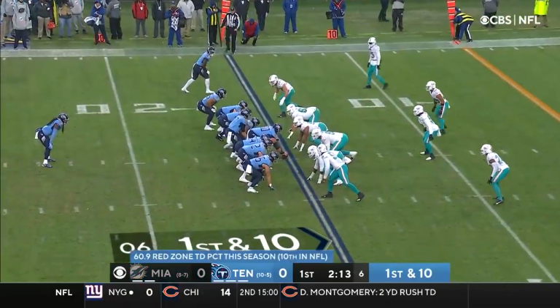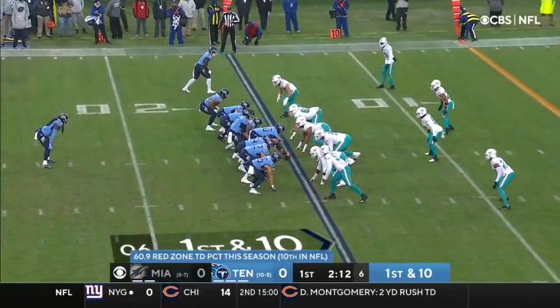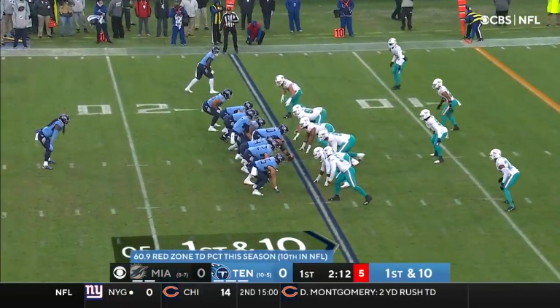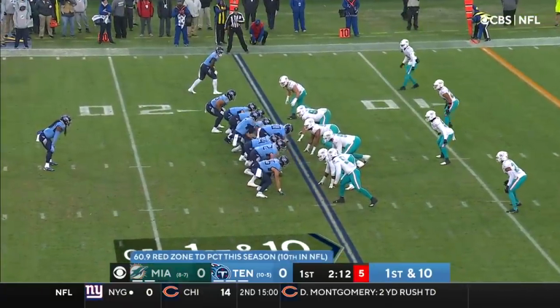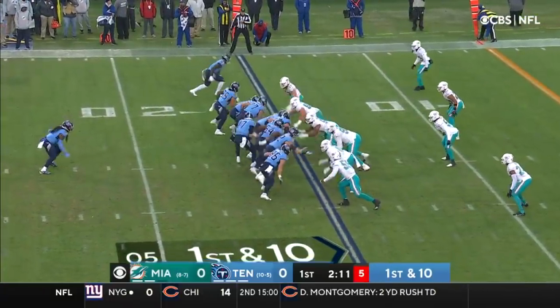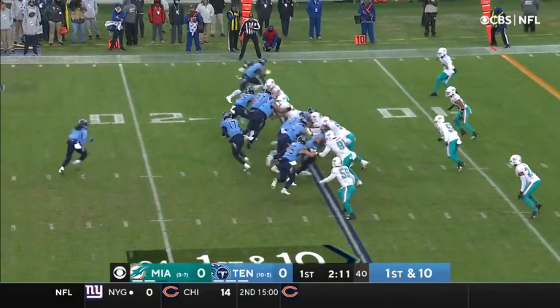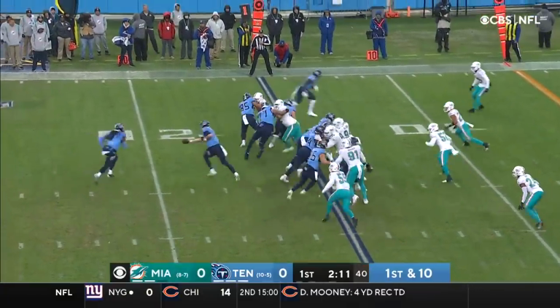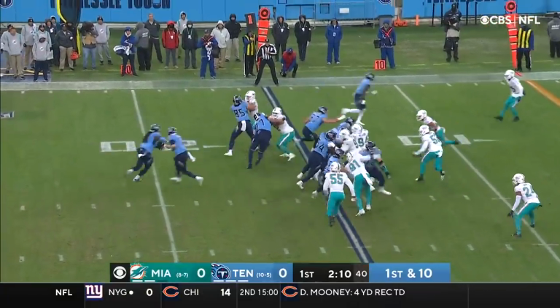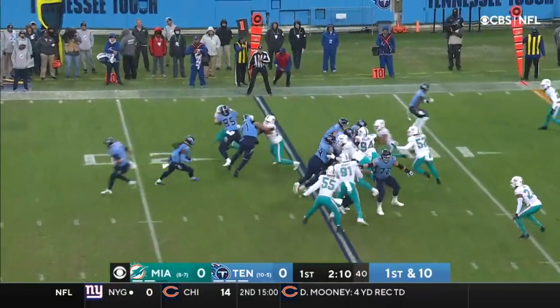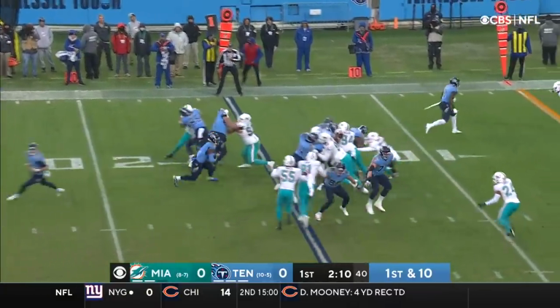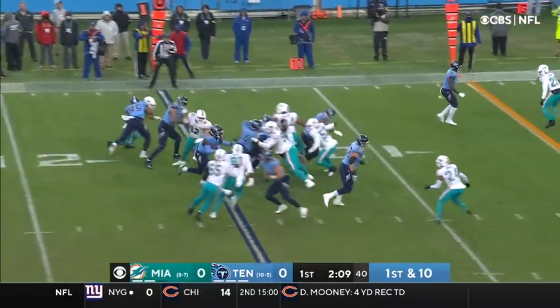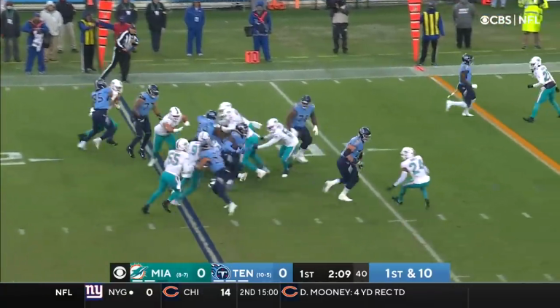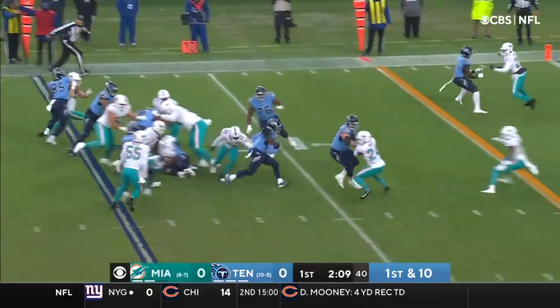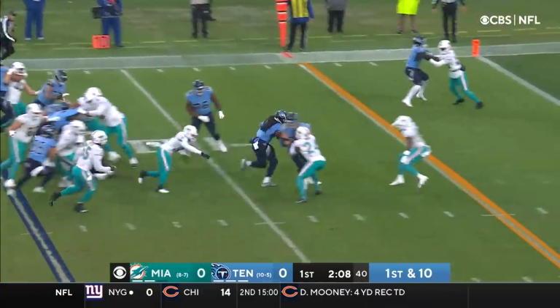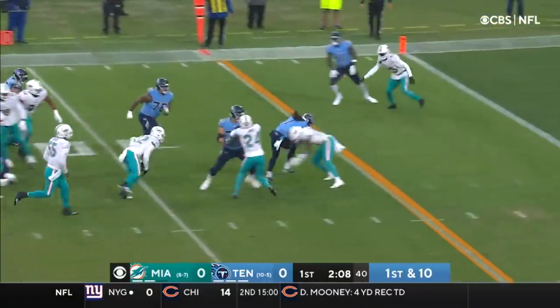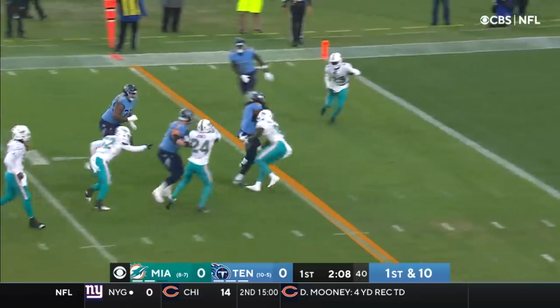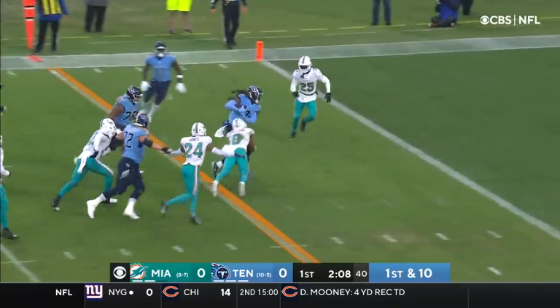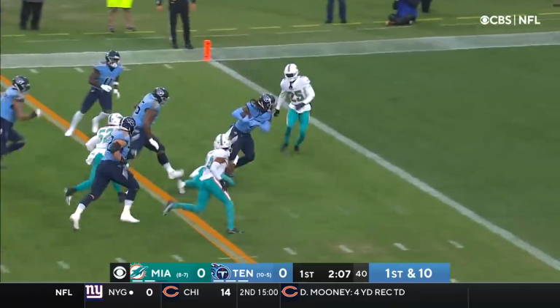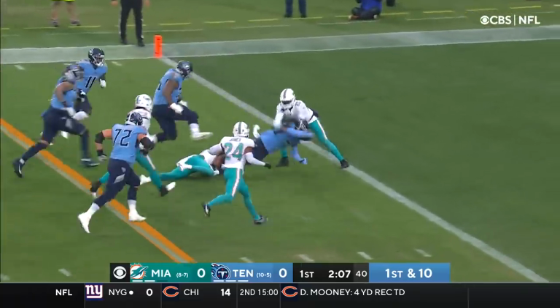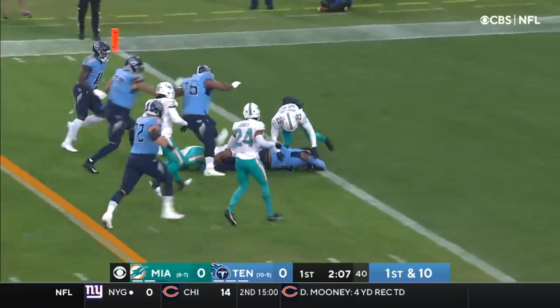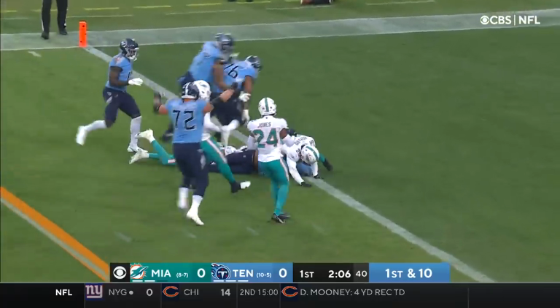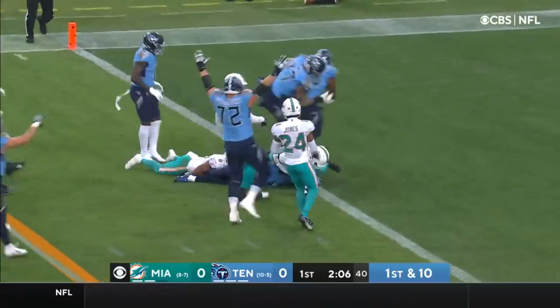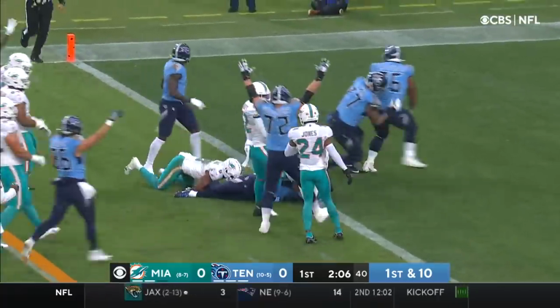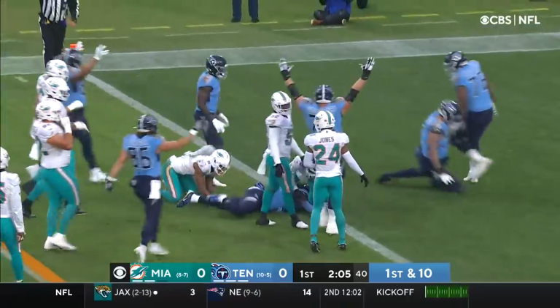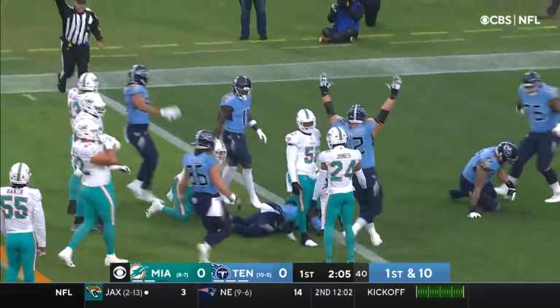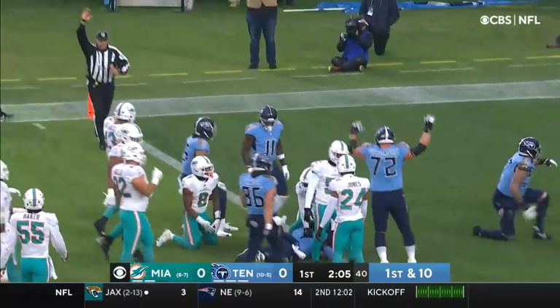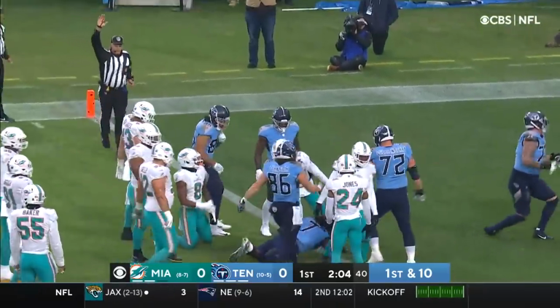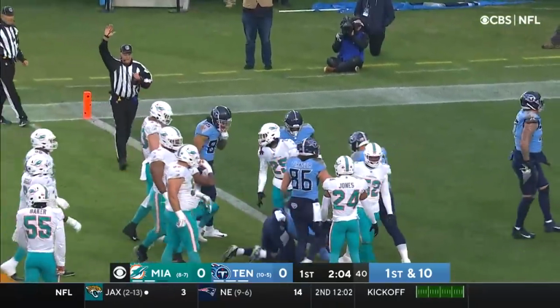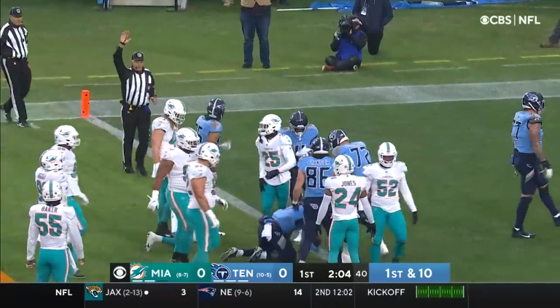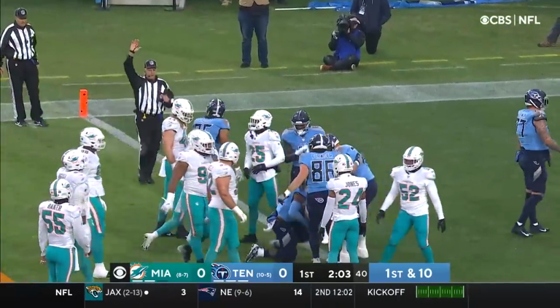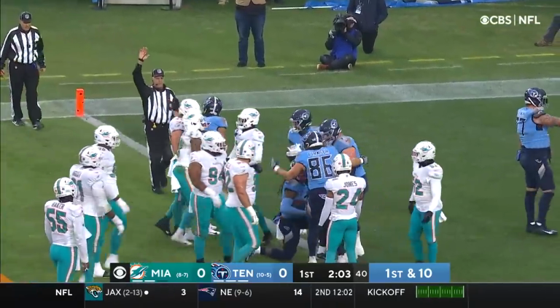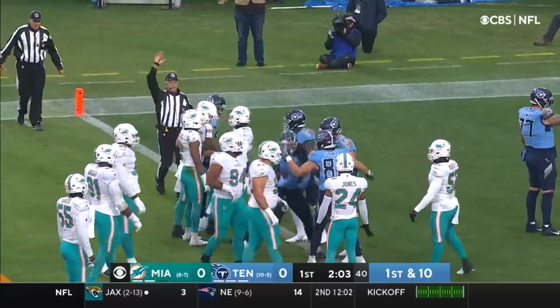One-eight. The seventh play of the drive and a first and ten. This is Foreman busting up the middle. Drives into Howland and takes it down to the one.